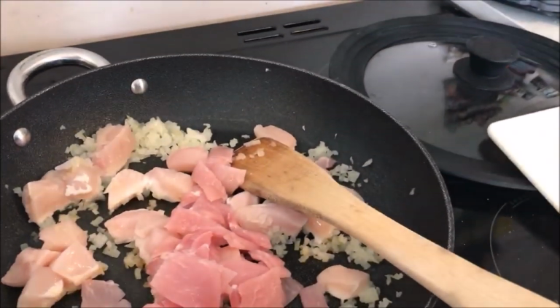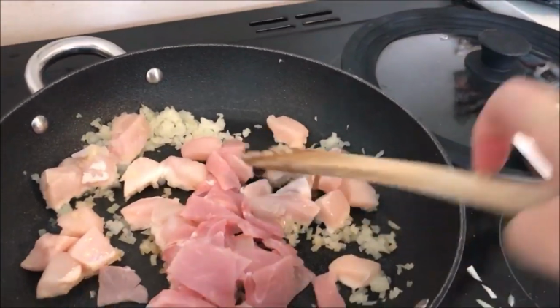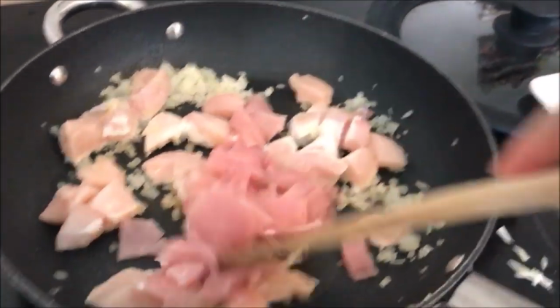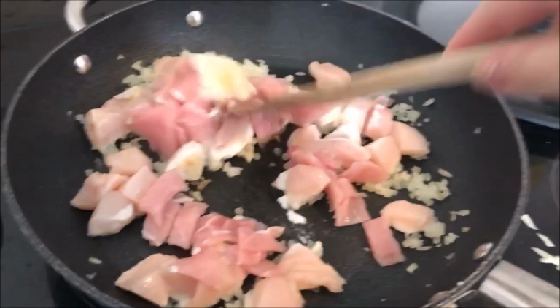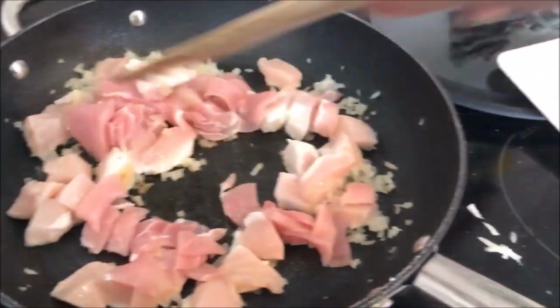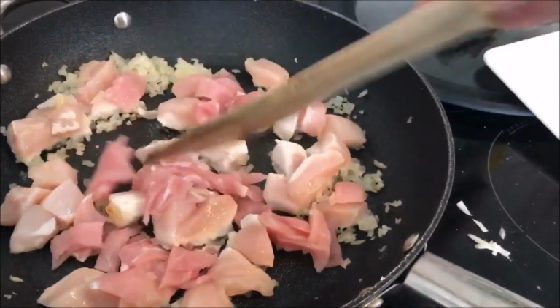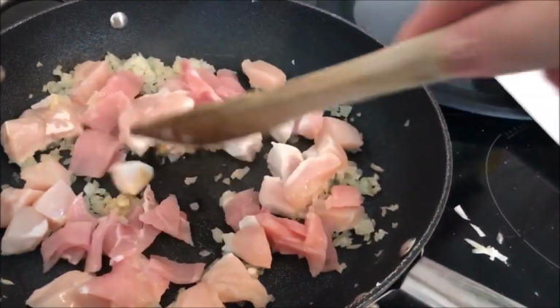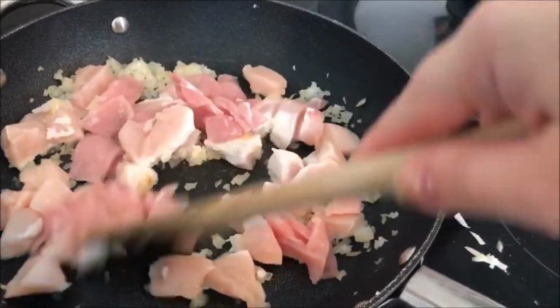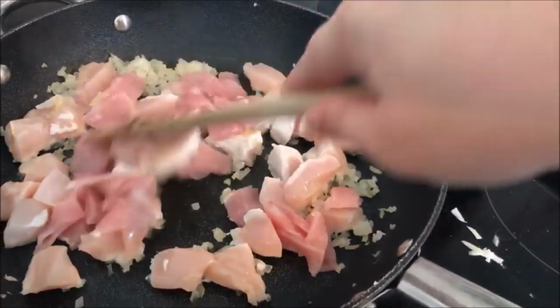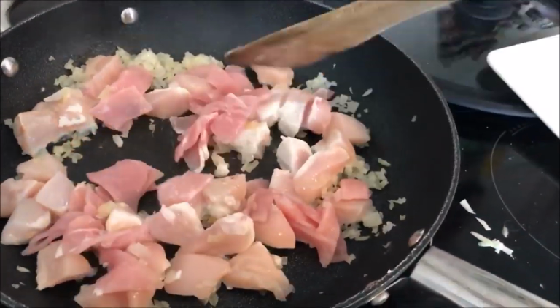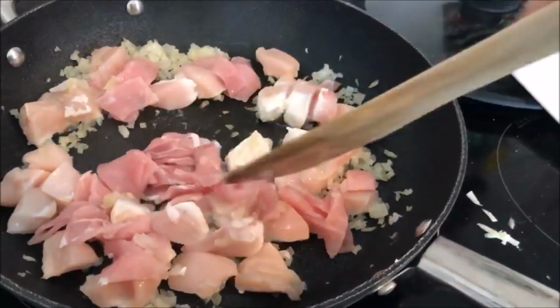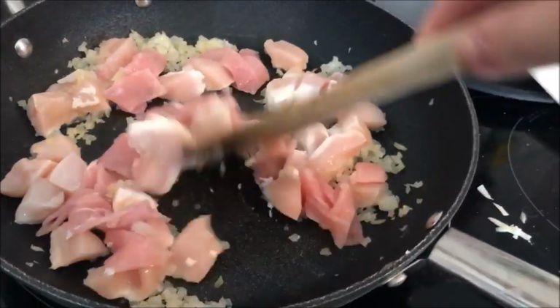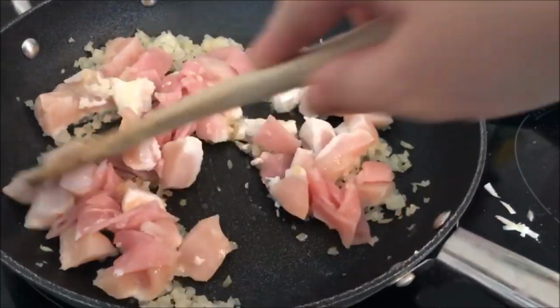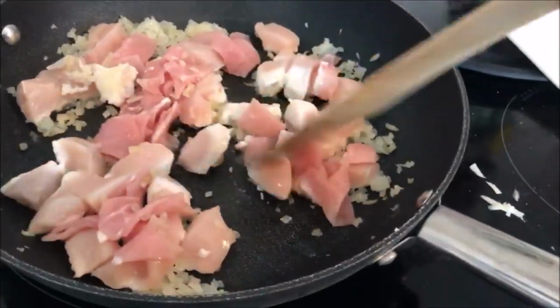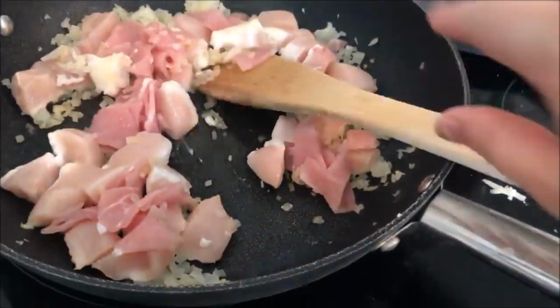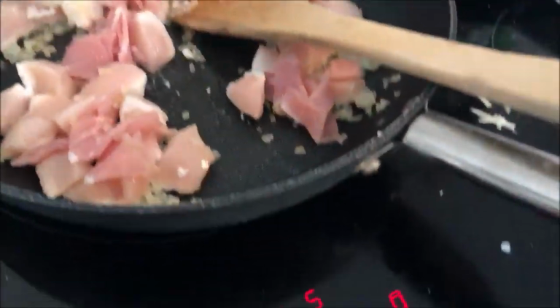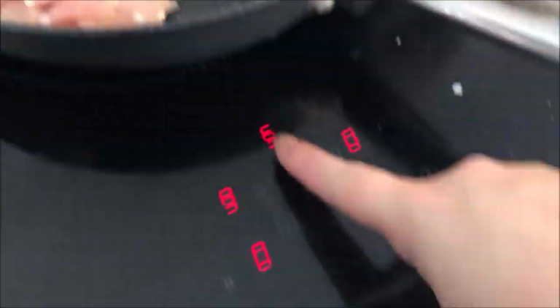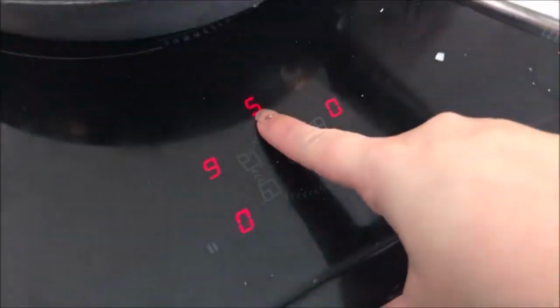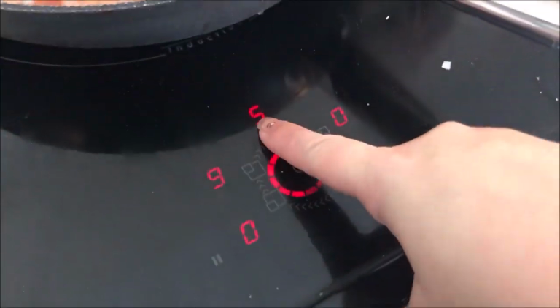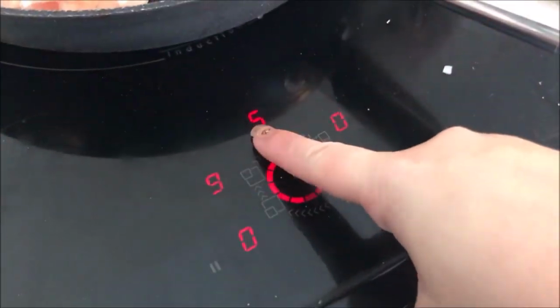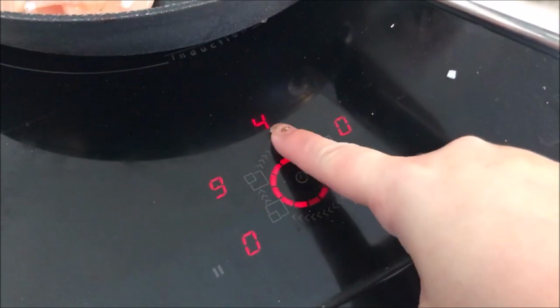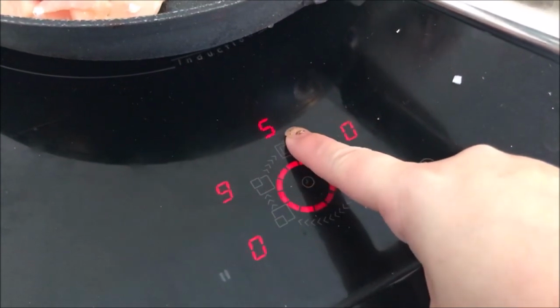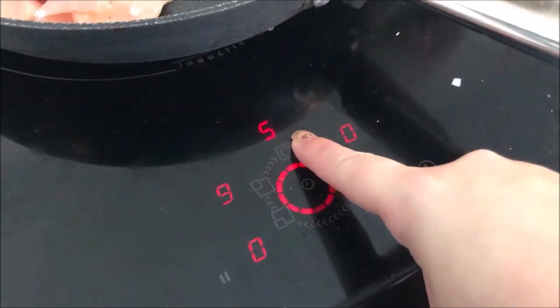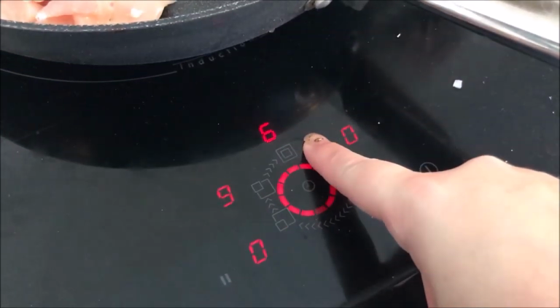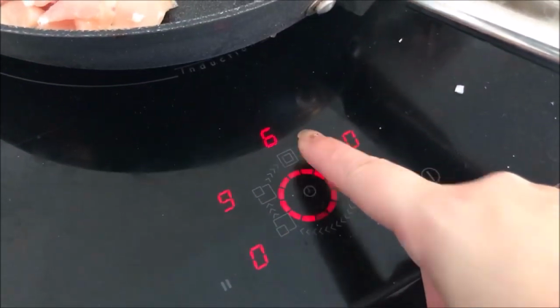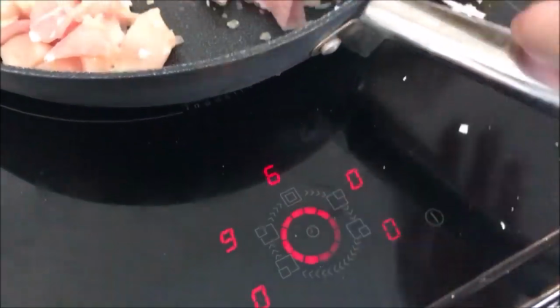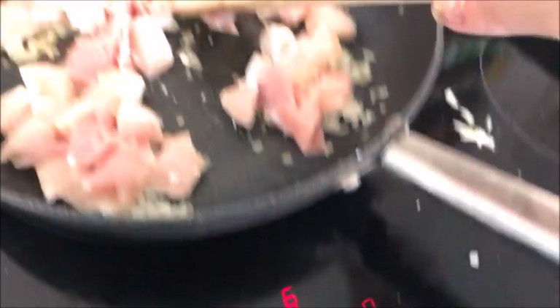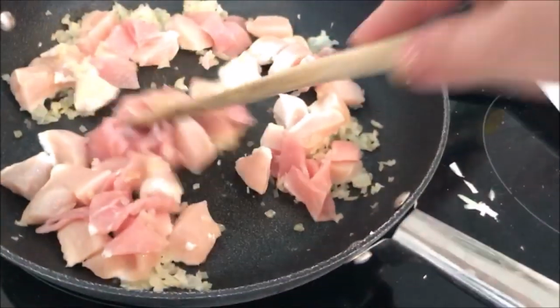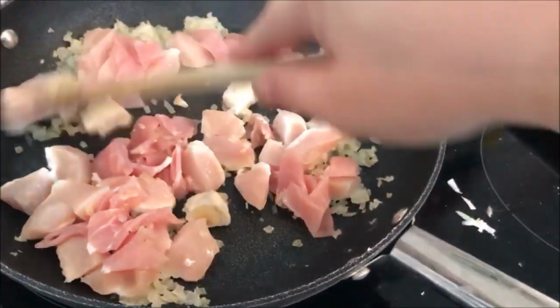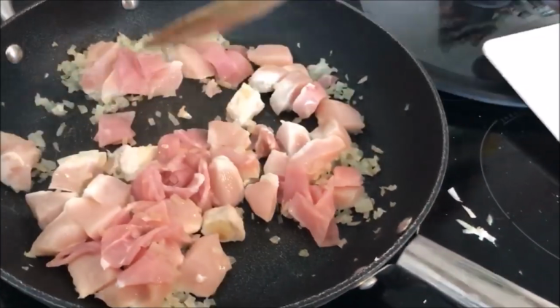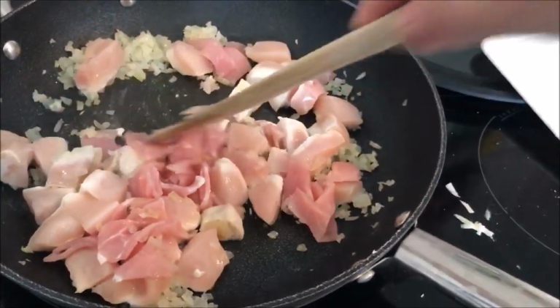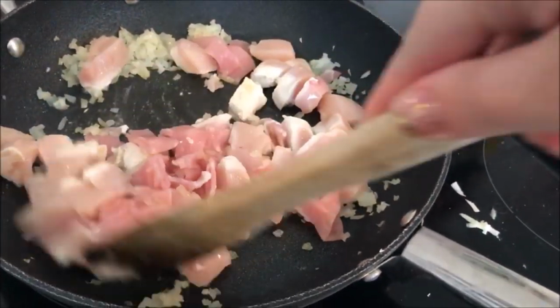Just cook the bacon and the chicken until it's completely and utterly cooked. Give it a nice stir and turn it up a little bit if you need to — my potatoes are boiling on the other hob at this point.